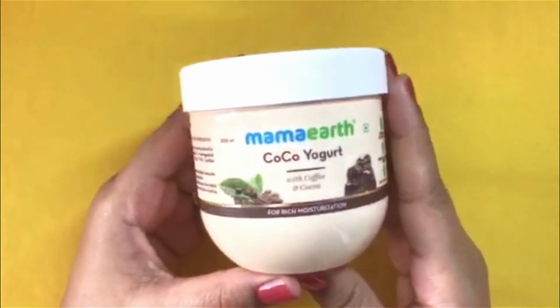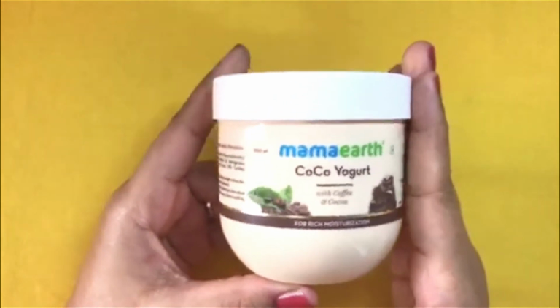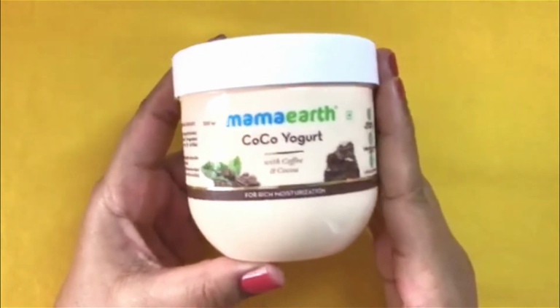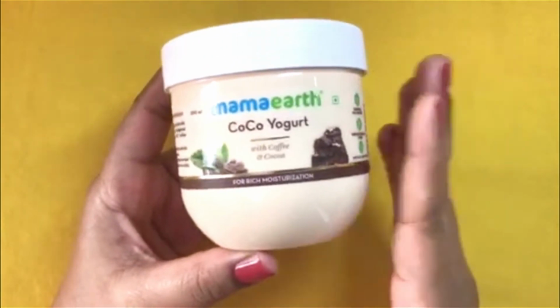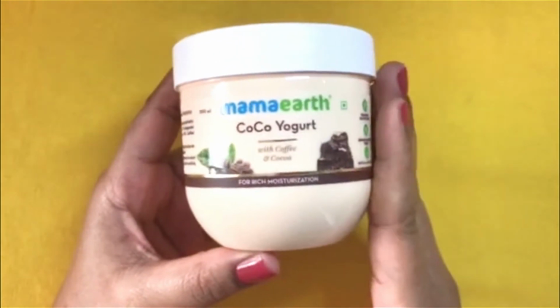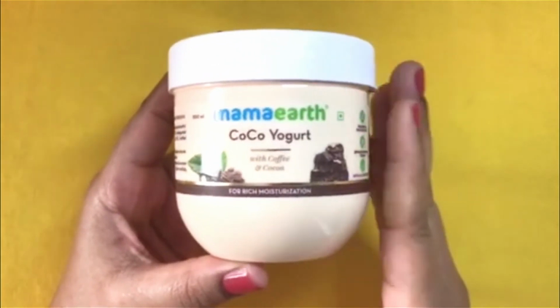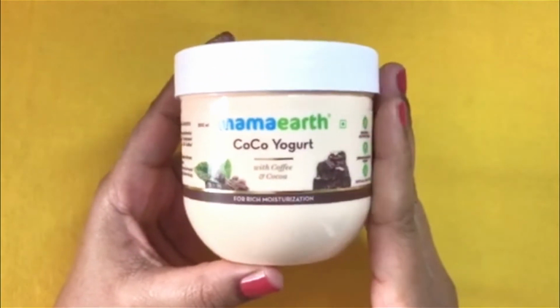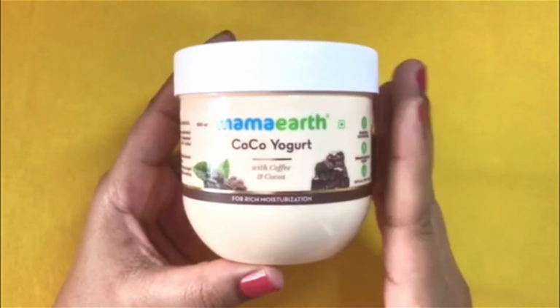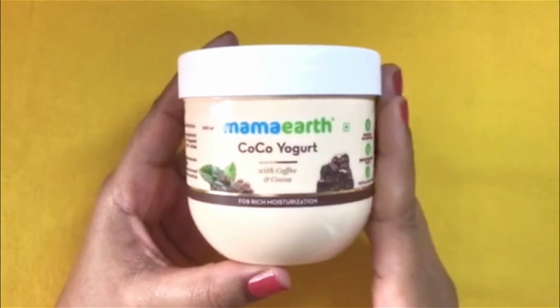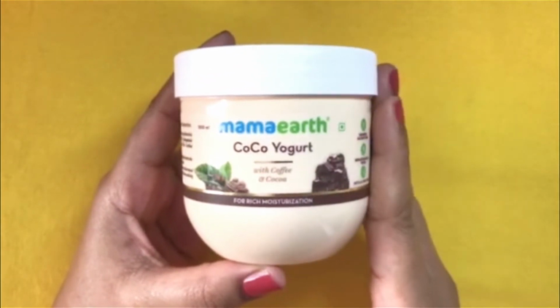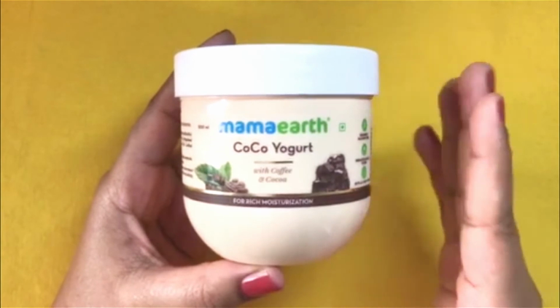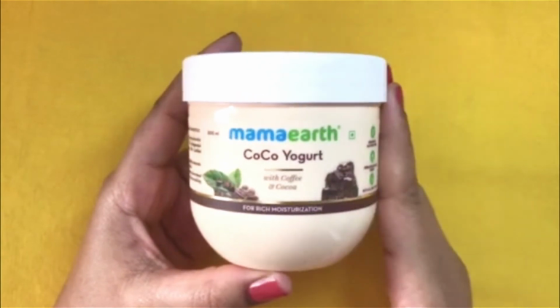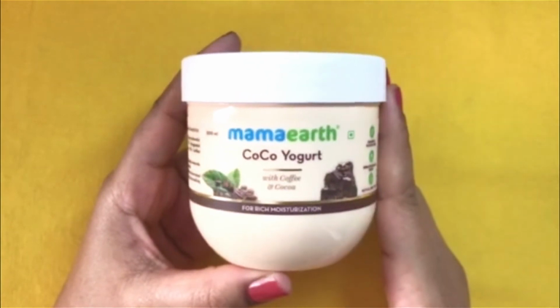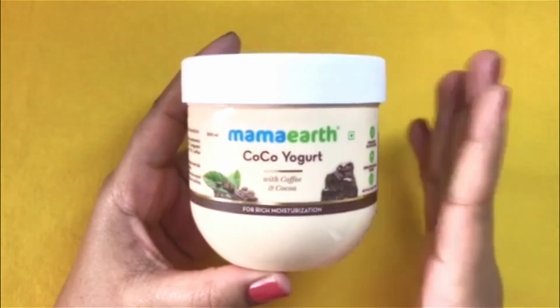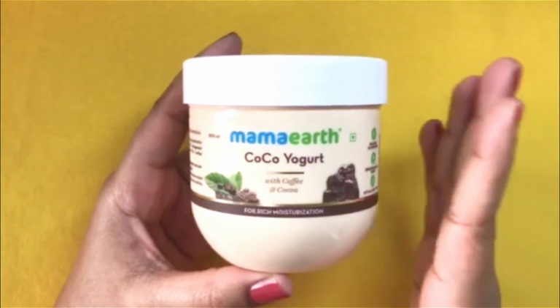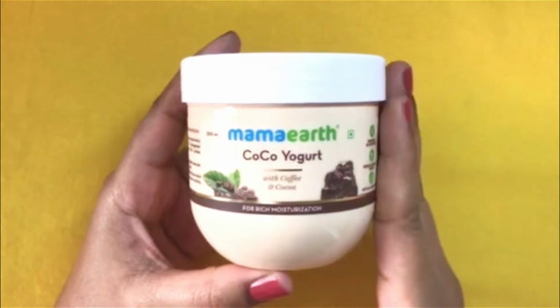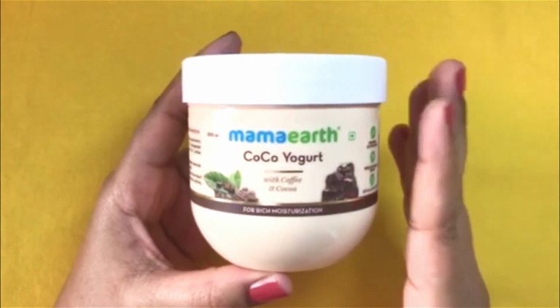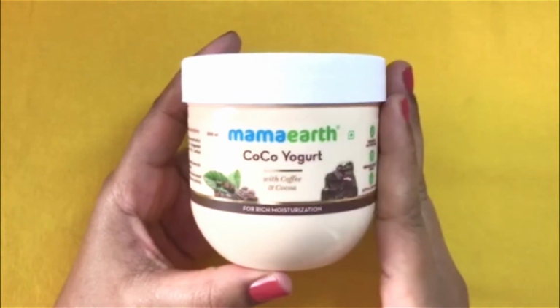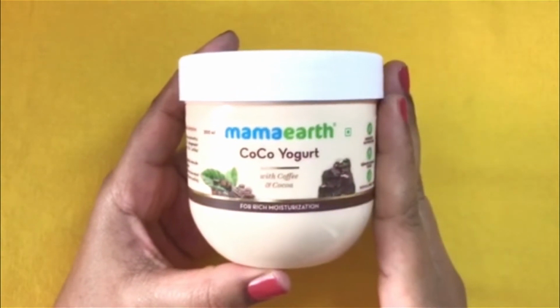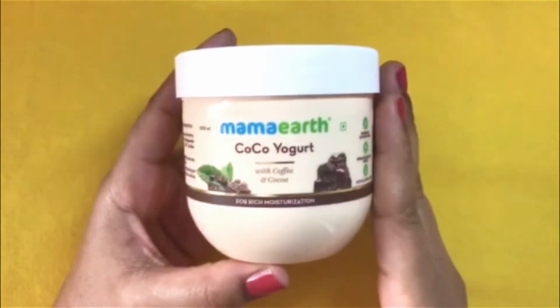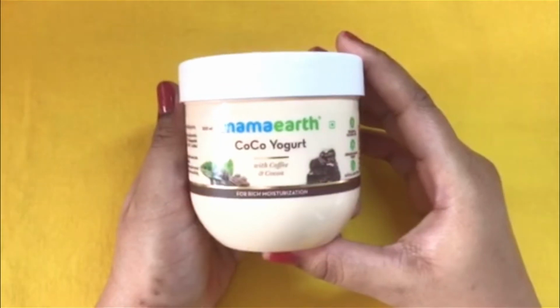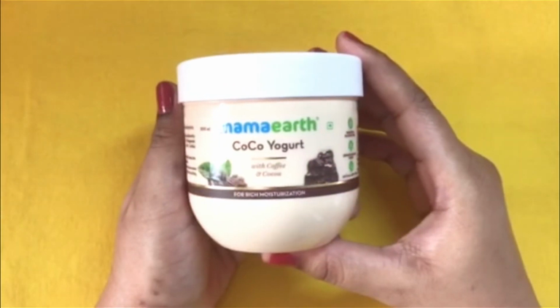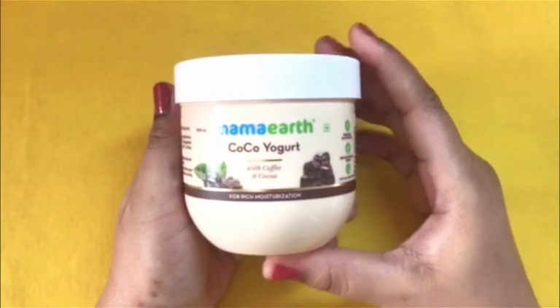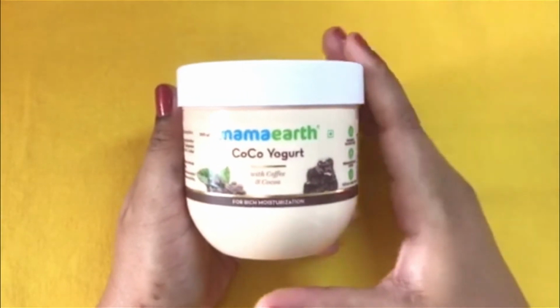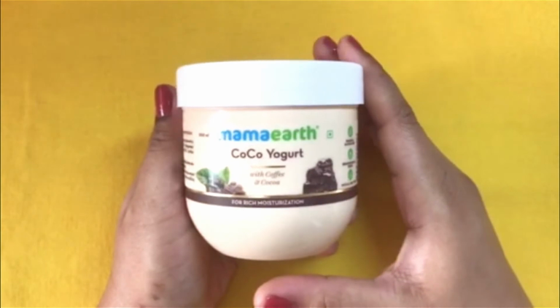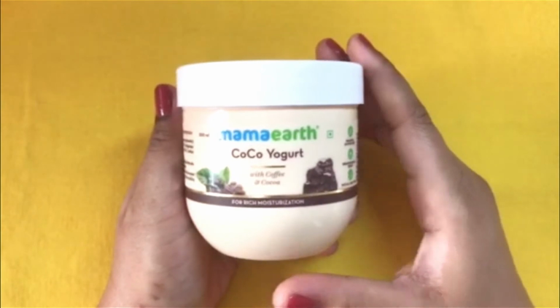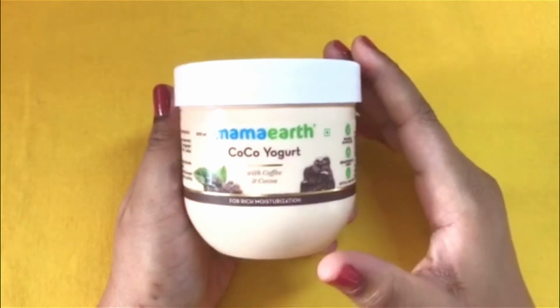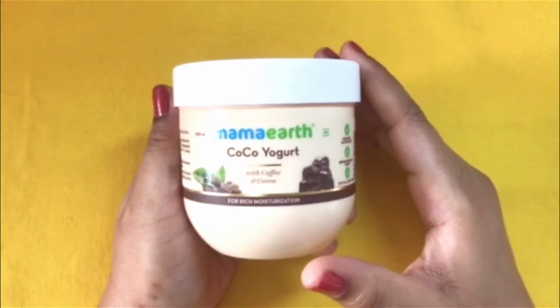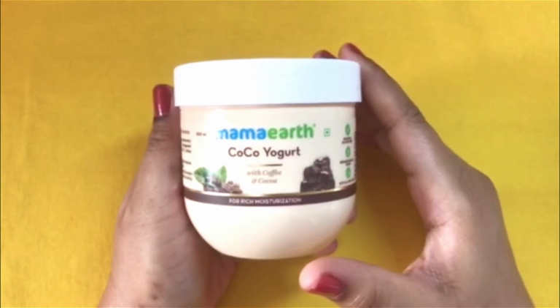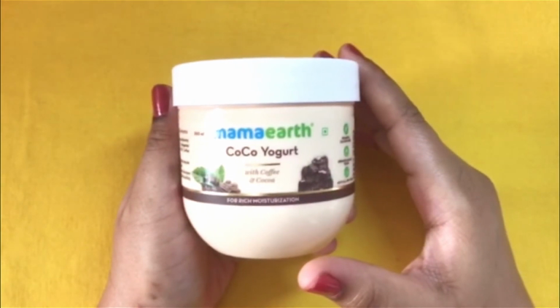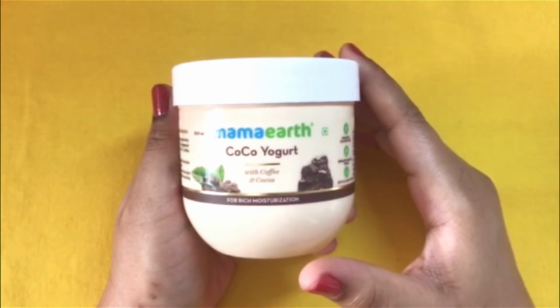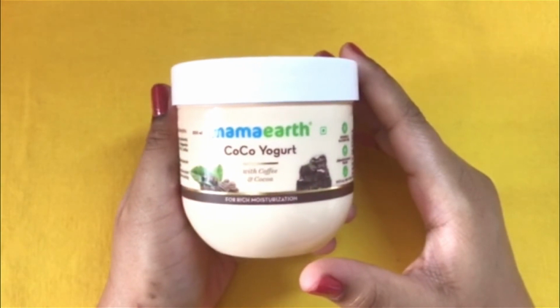And now I say that yes, this is more moisturizing and more hydrating than the previous formula. So now let me give you a brief description about this product.